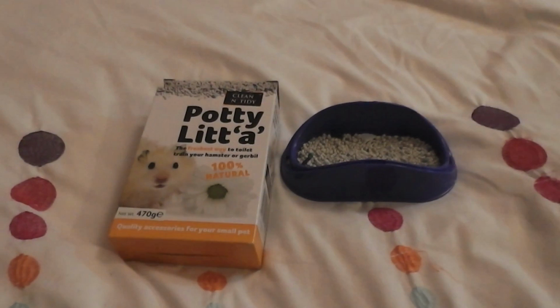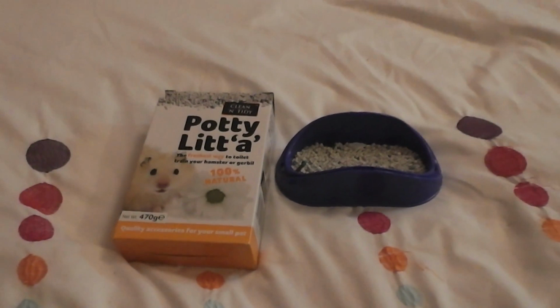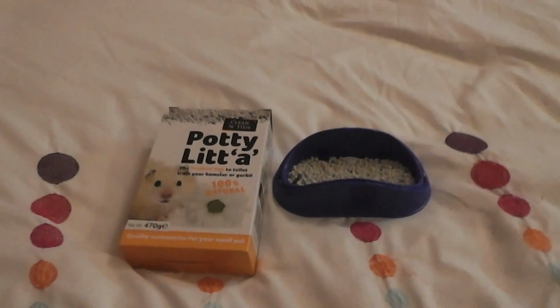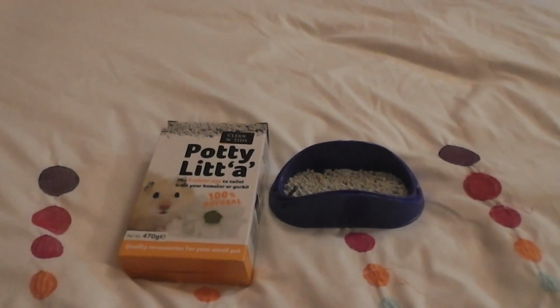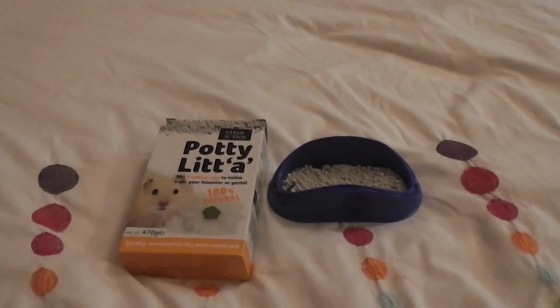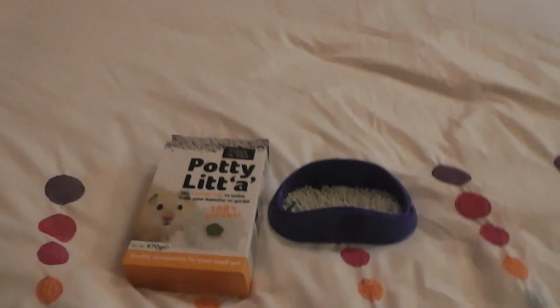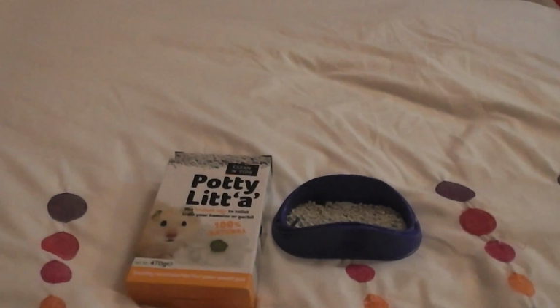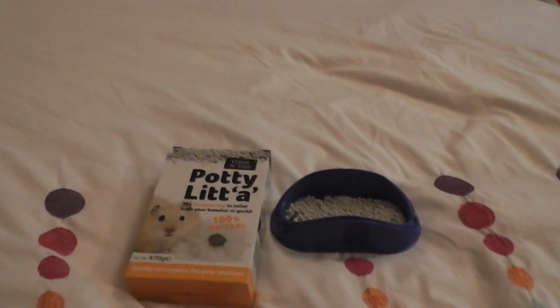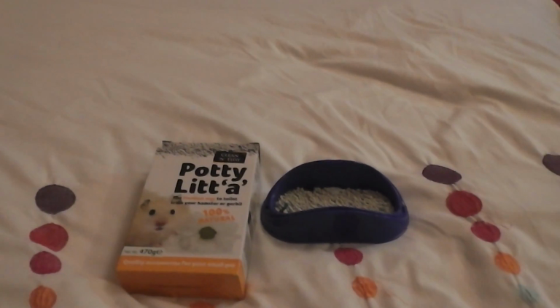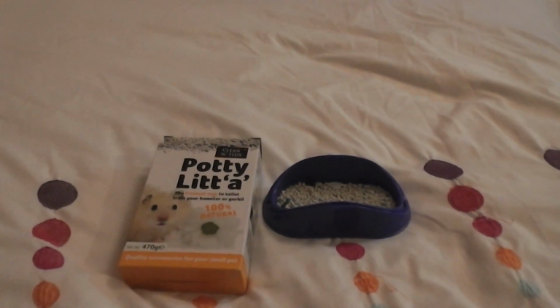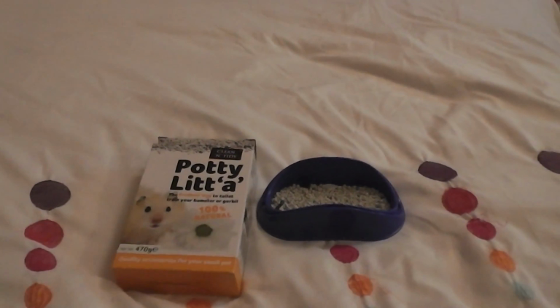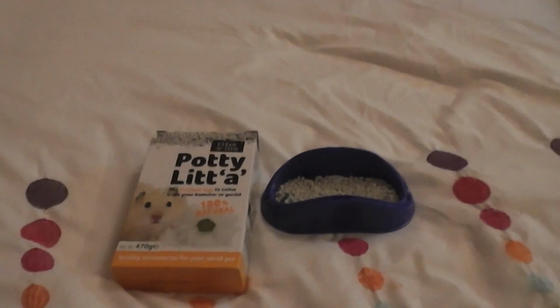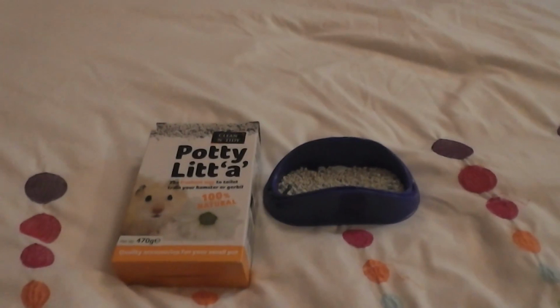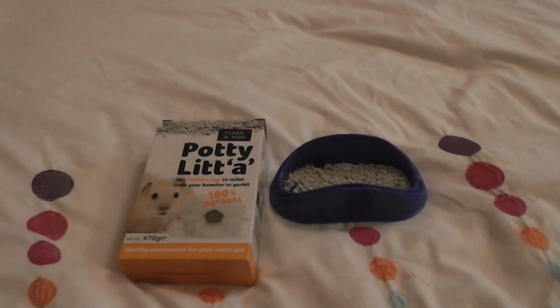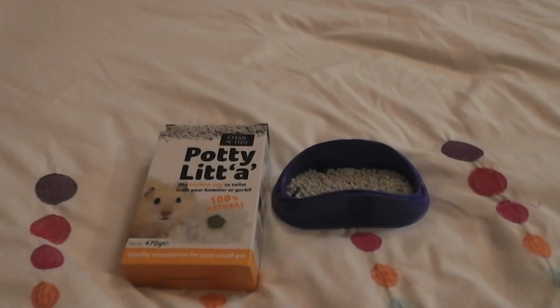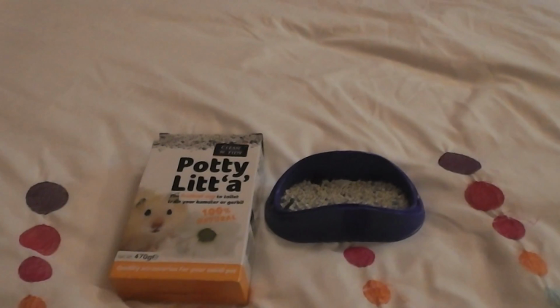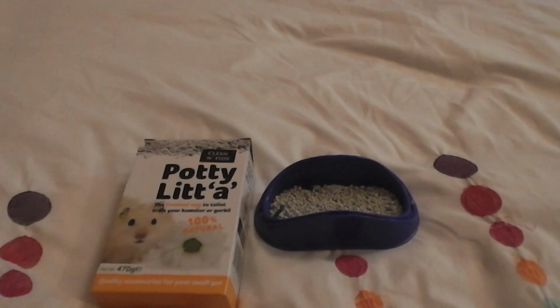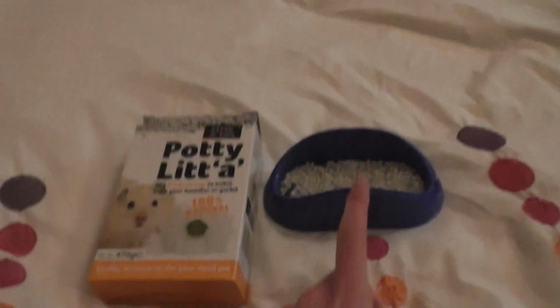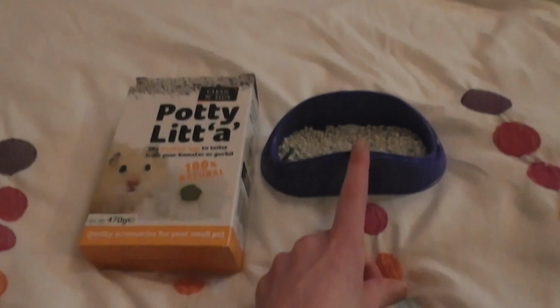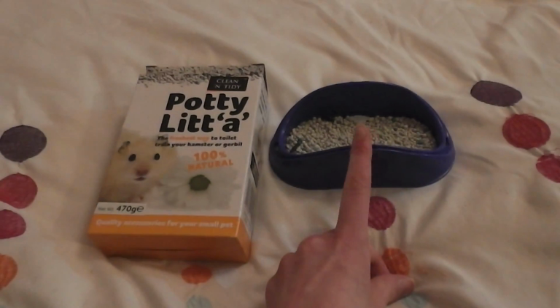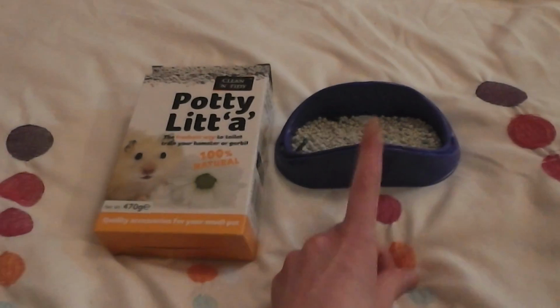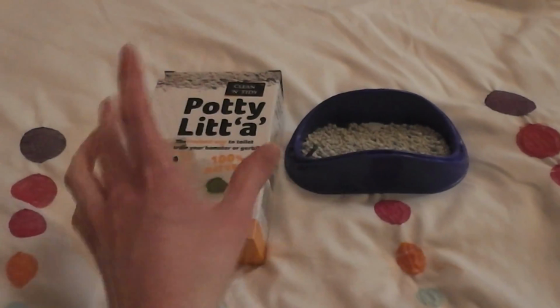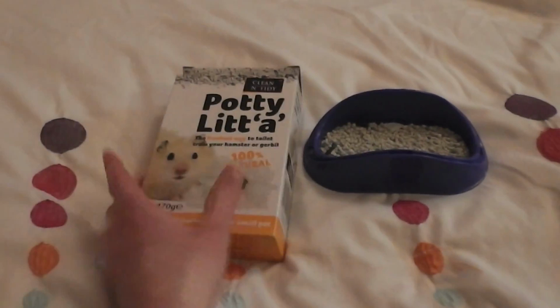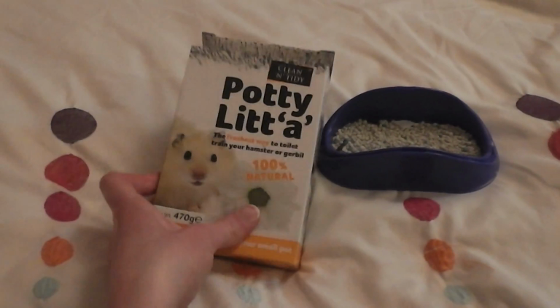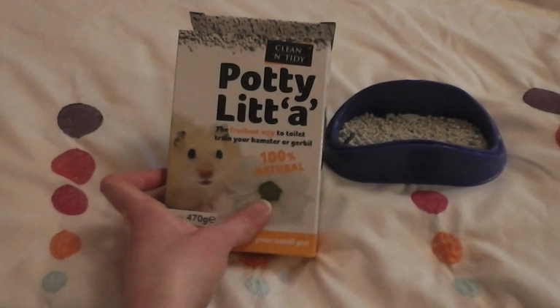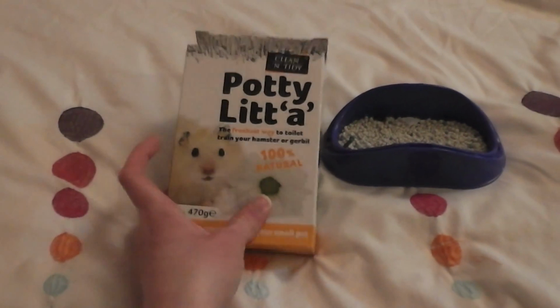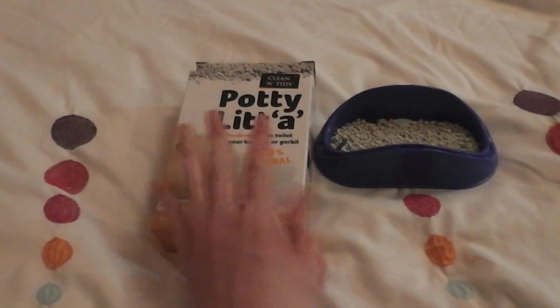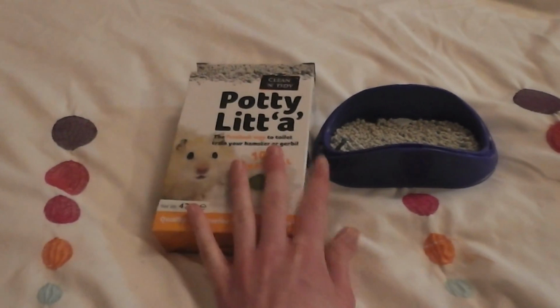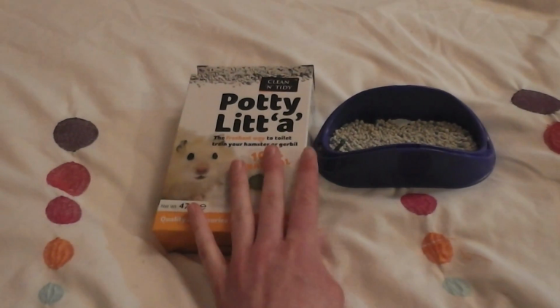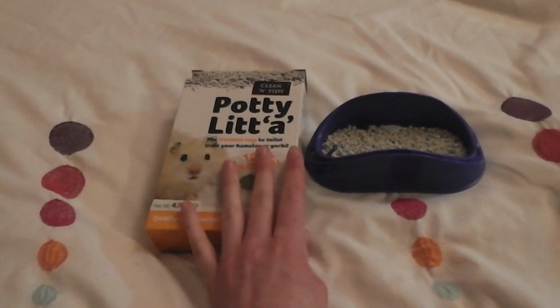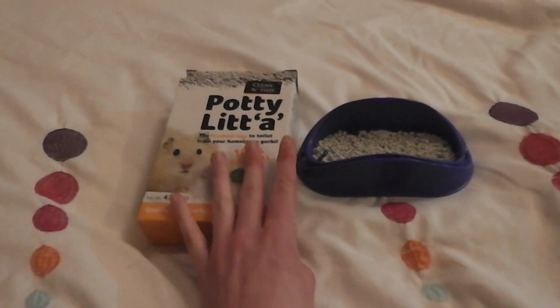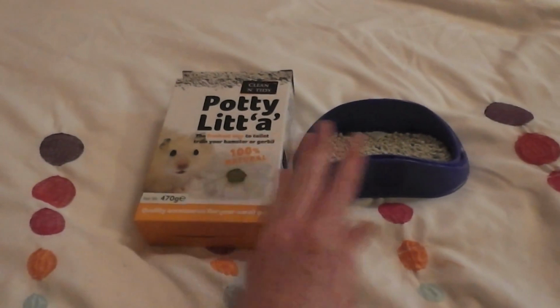Hi, this is a requested video. The request is from Number 1 Guinea Pigs and it's to do a review on the potty and also the potty litter I use.